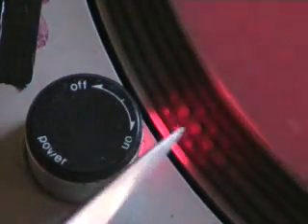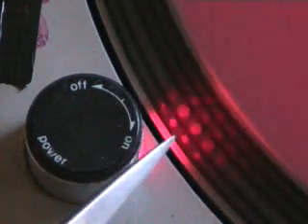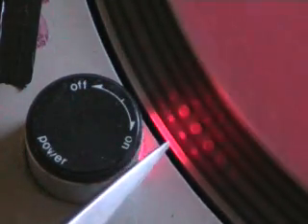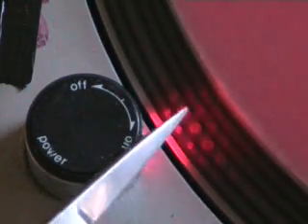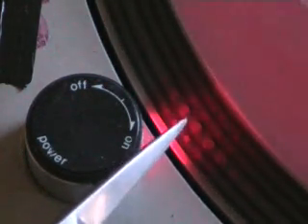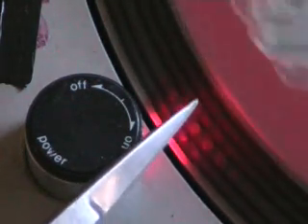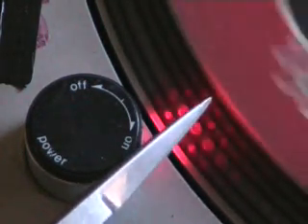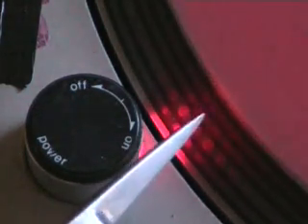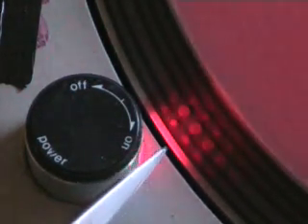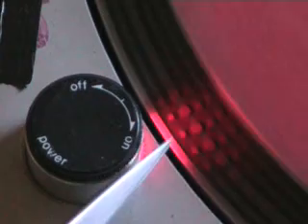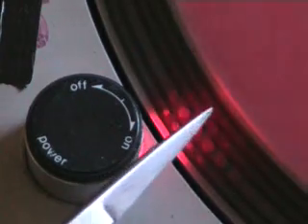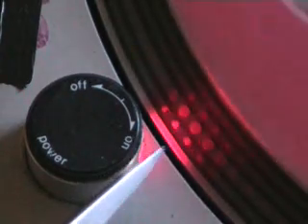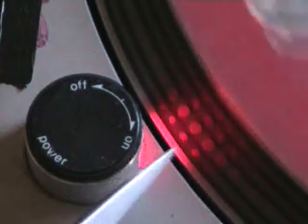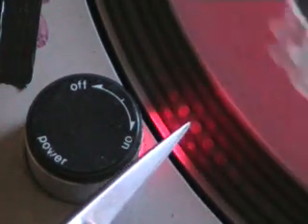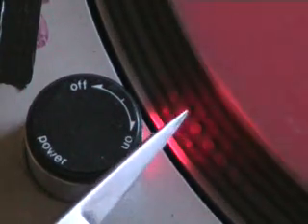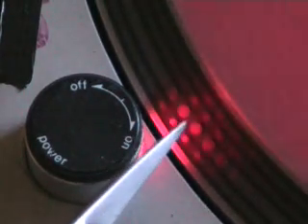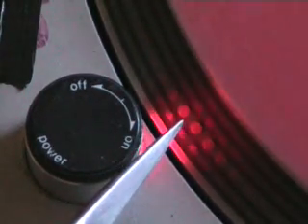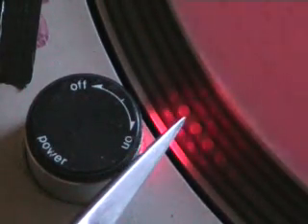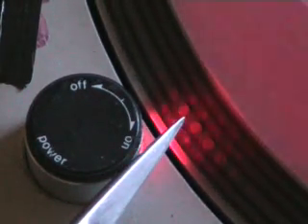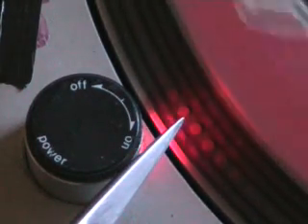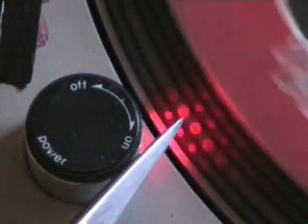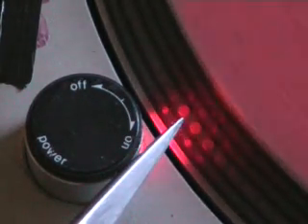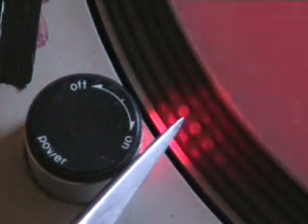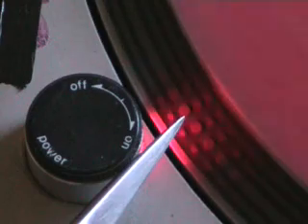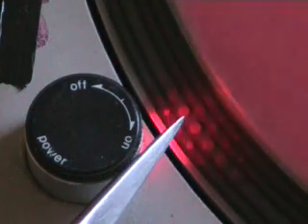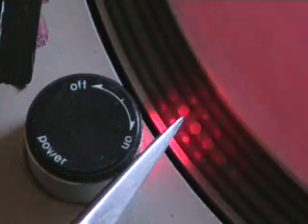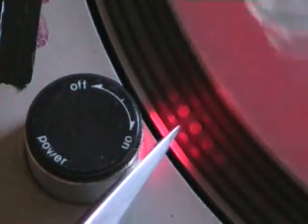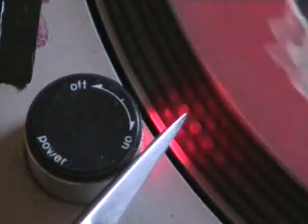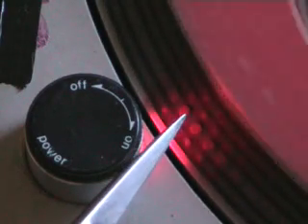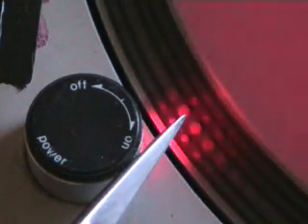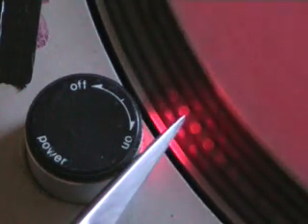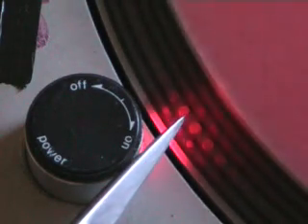Very quickly, you have 1, 2, 3, 4 lots of dots there. Now then, what basically should happen is when the actual pitch control is in the green — it's dead centre — the big dots should stay perfectly still.